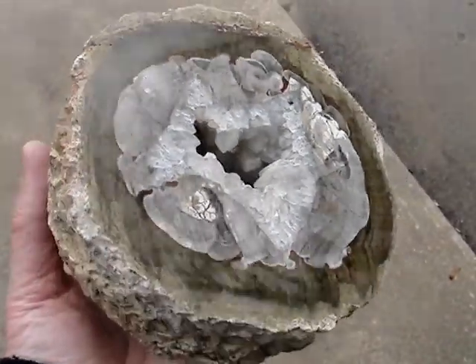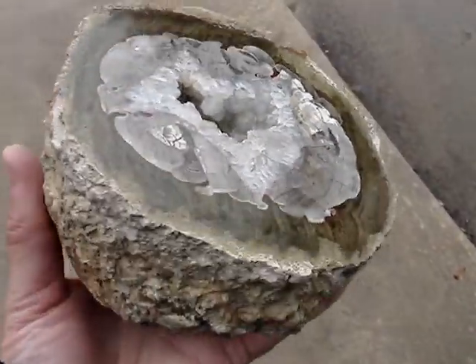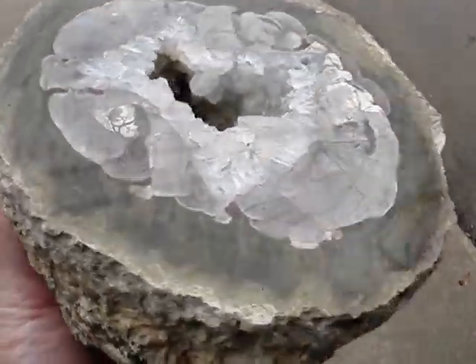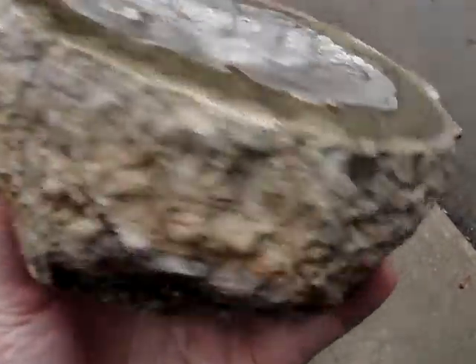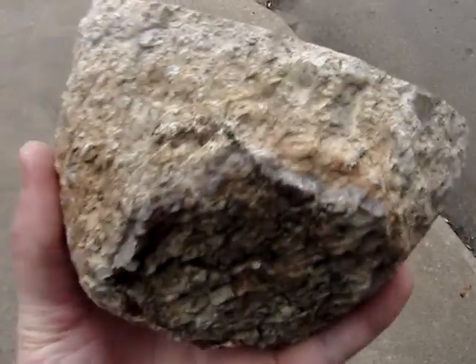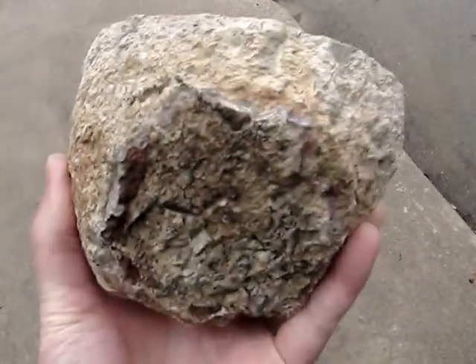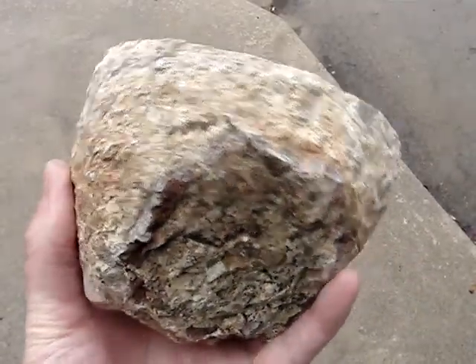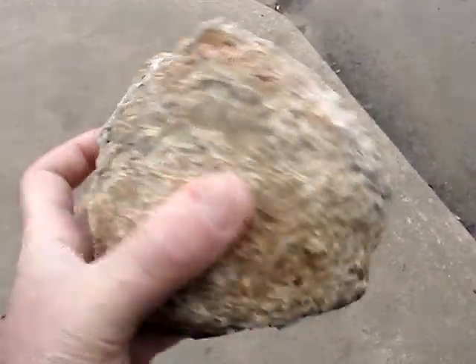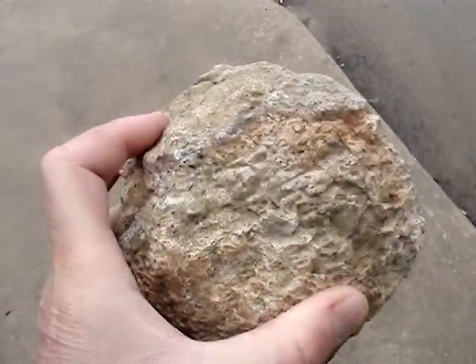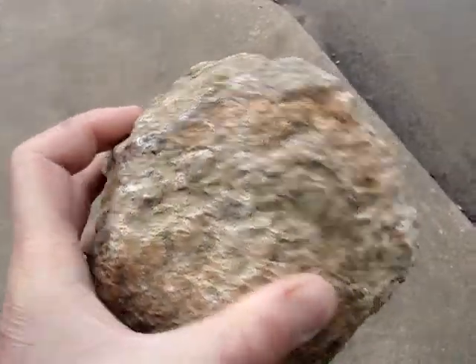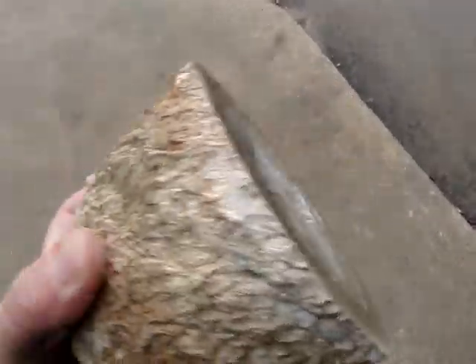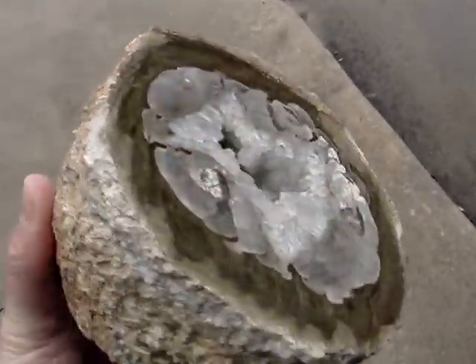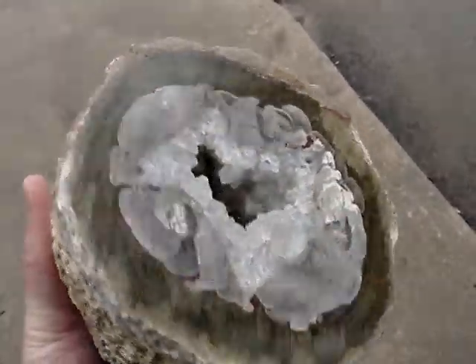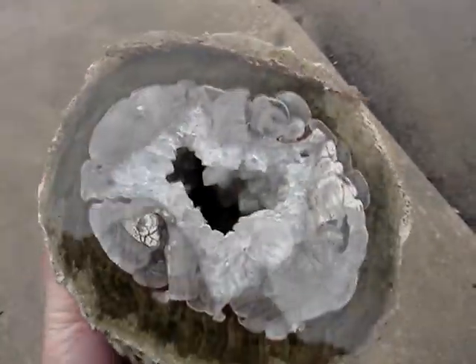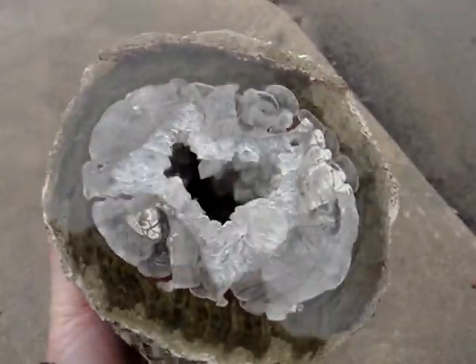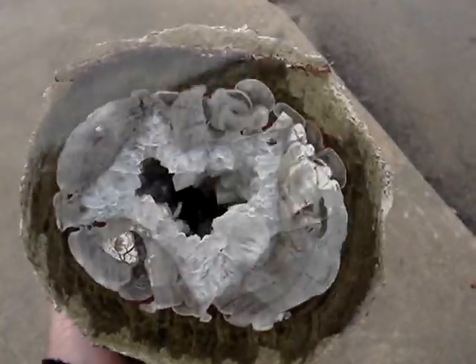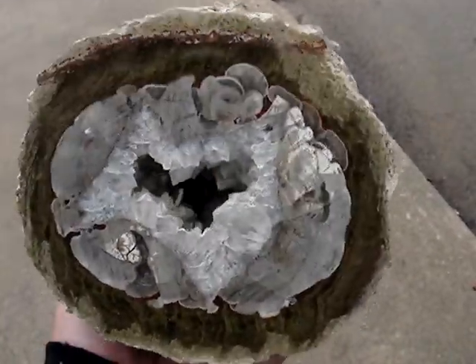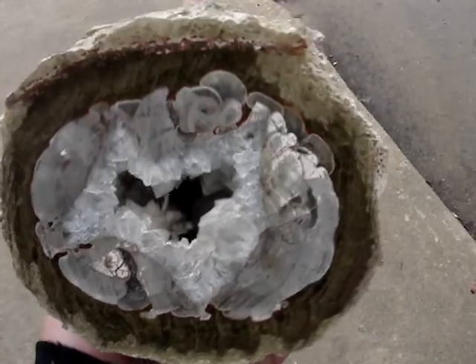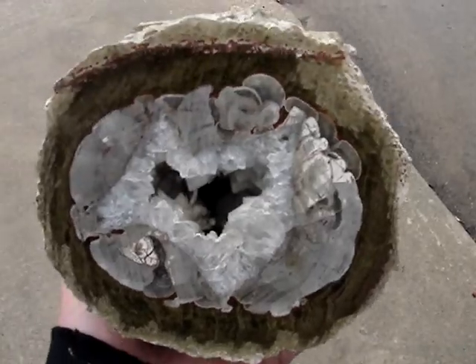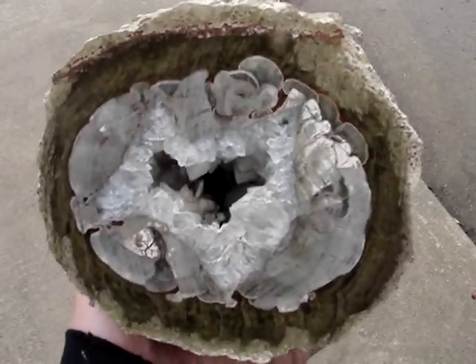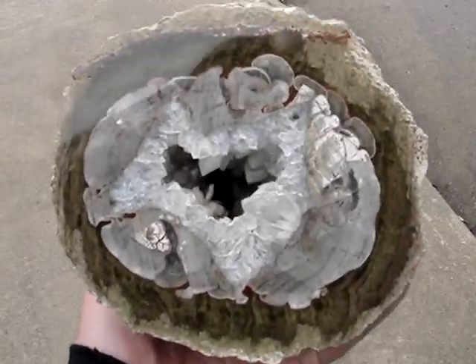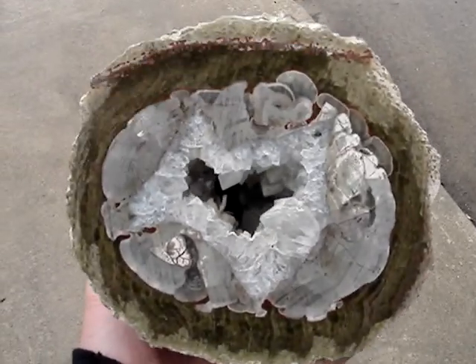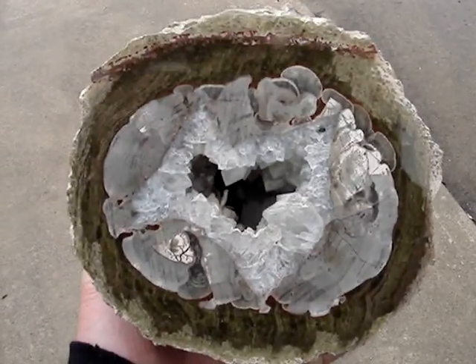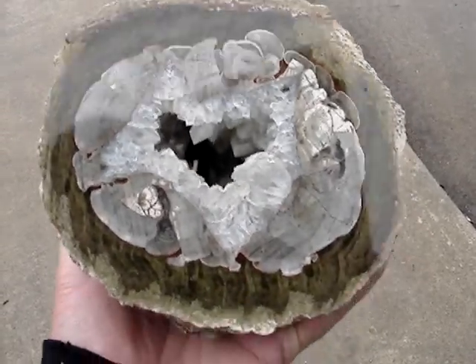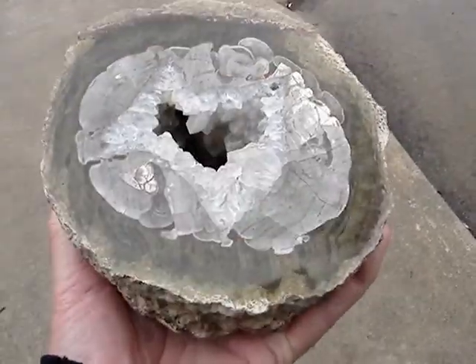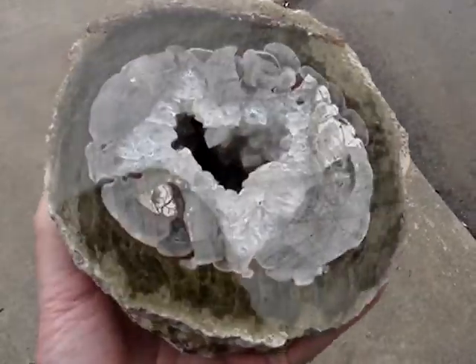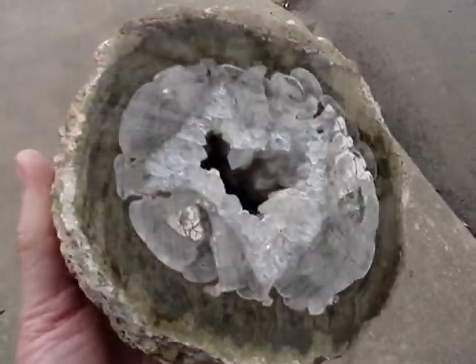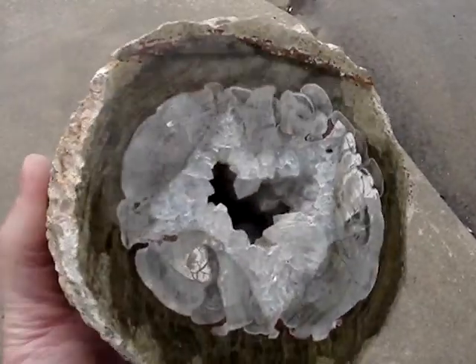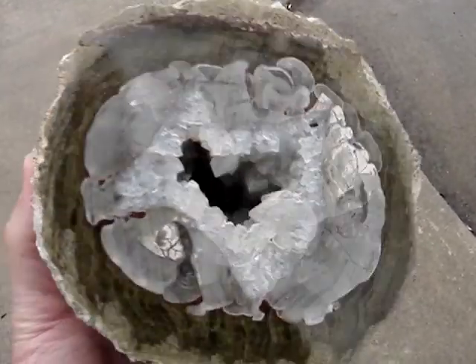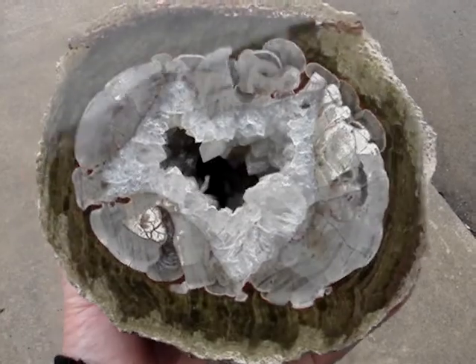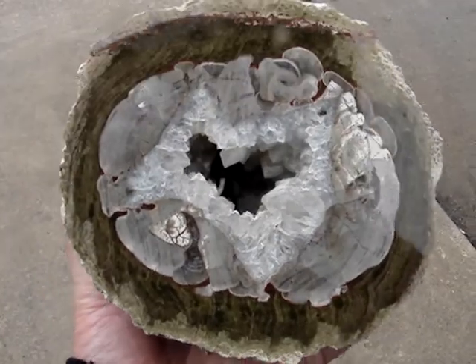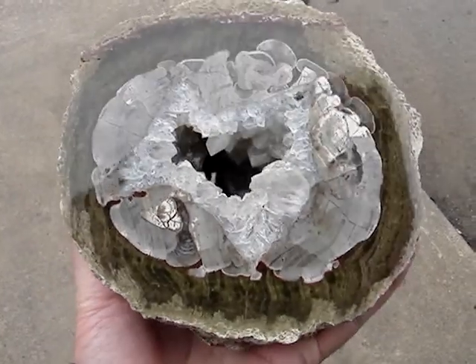It's a nice big one. I got this from Jake, where he has the claim. I cut it up and then polished it up myself. Looks pretty good.